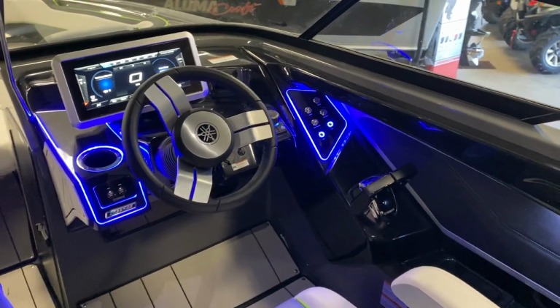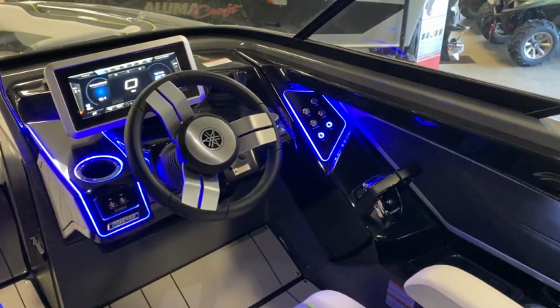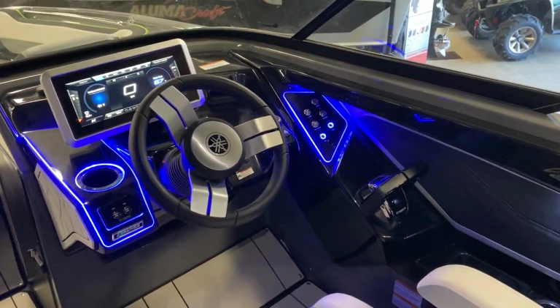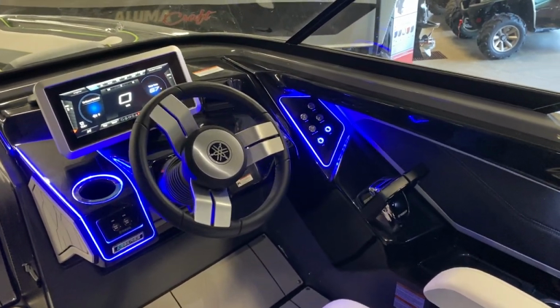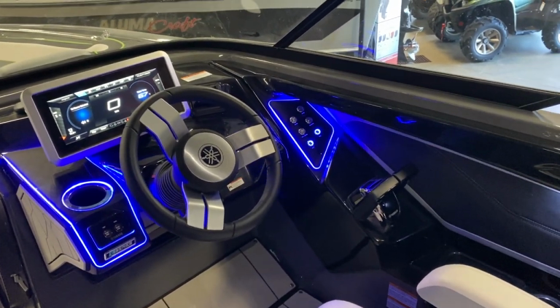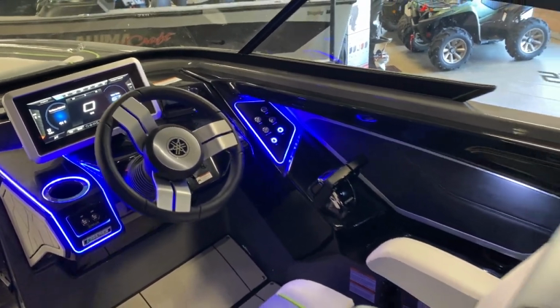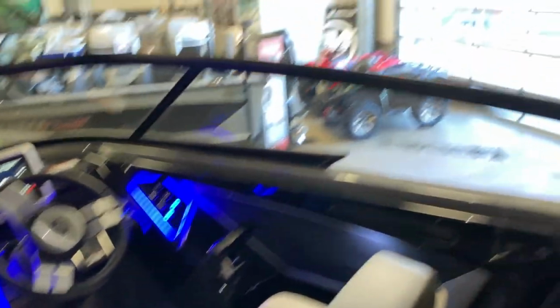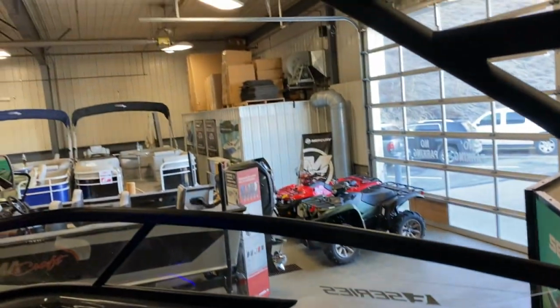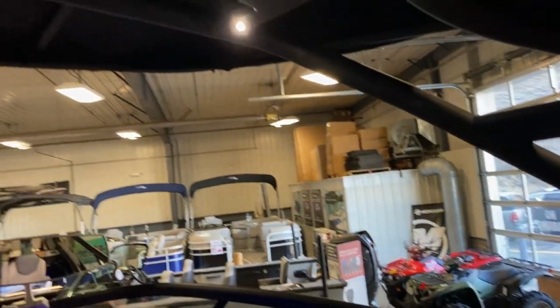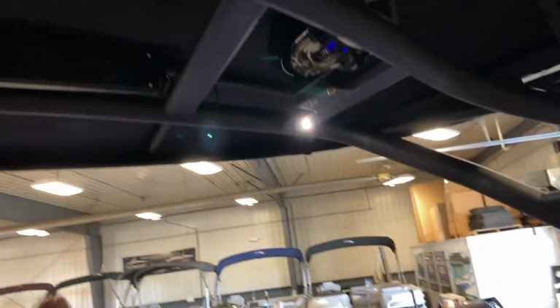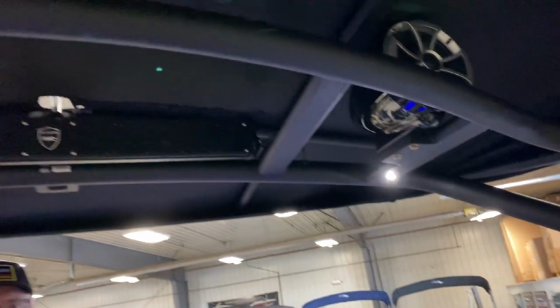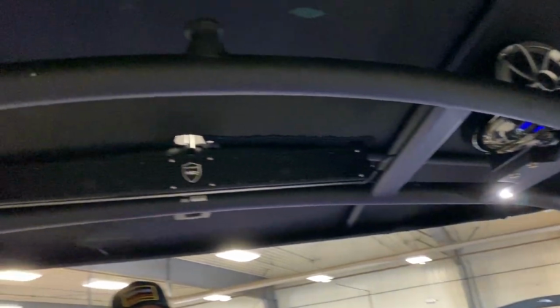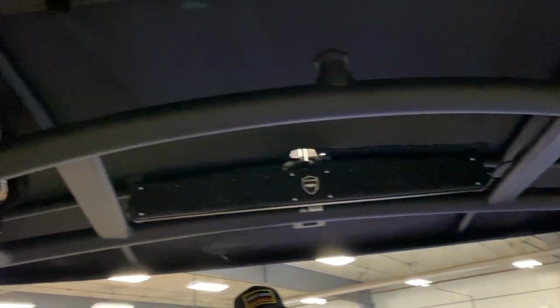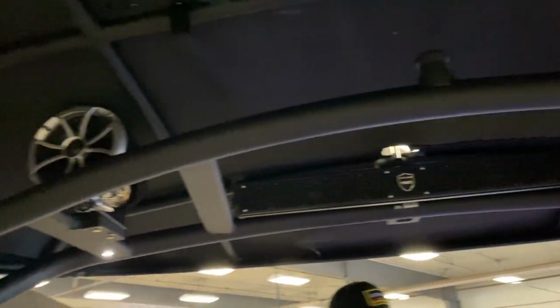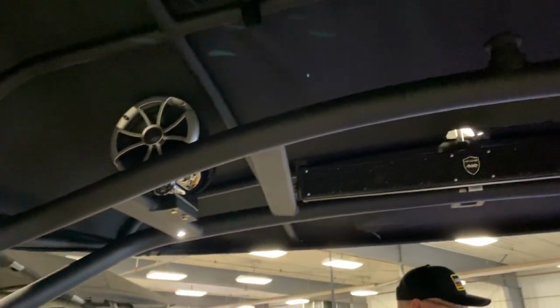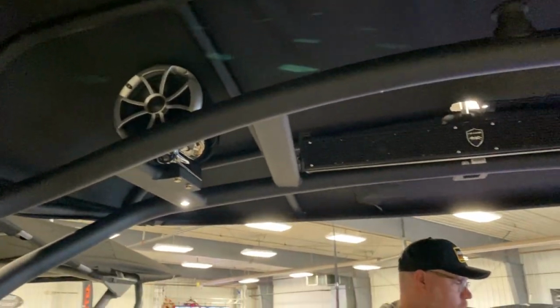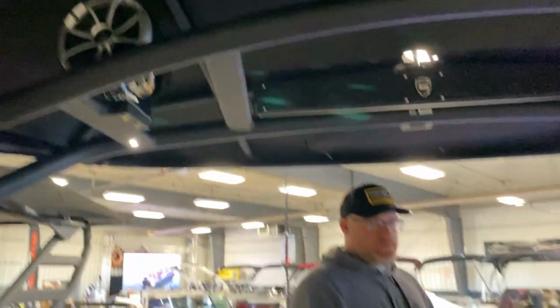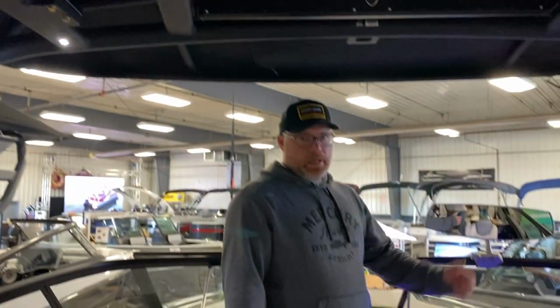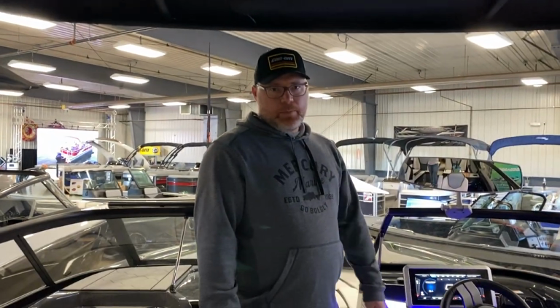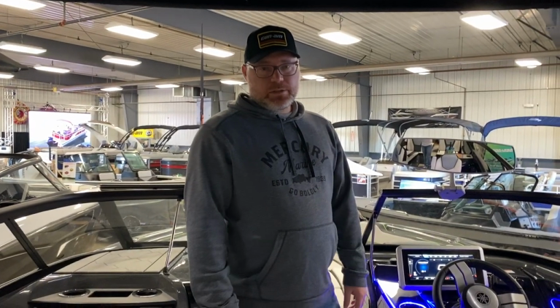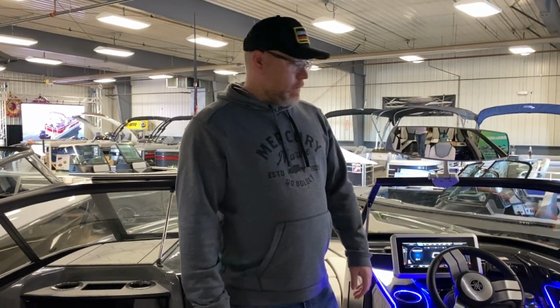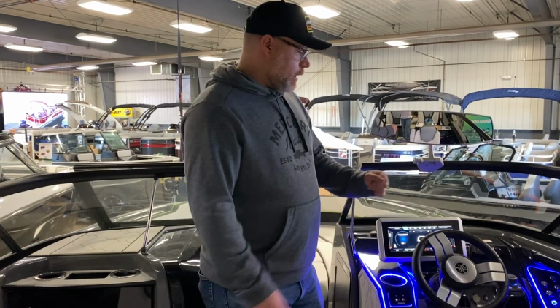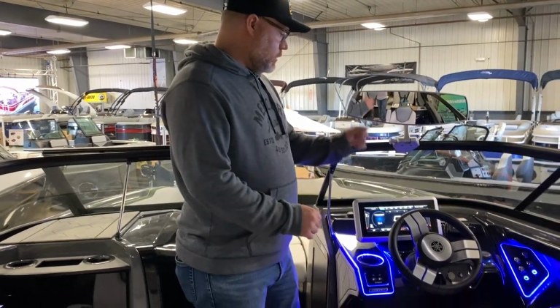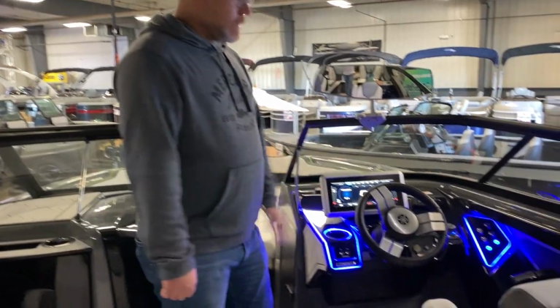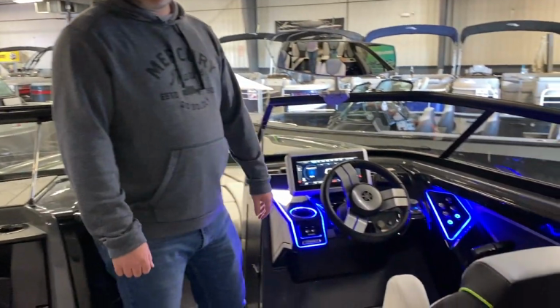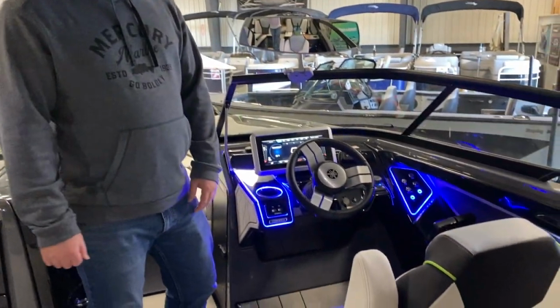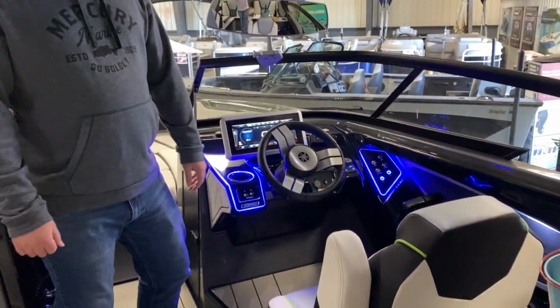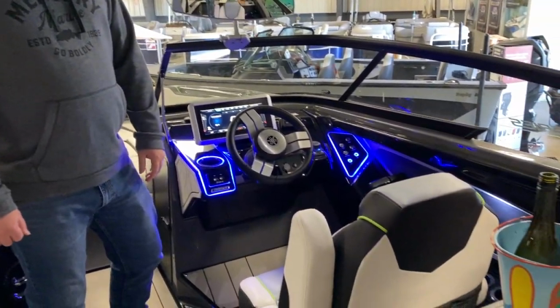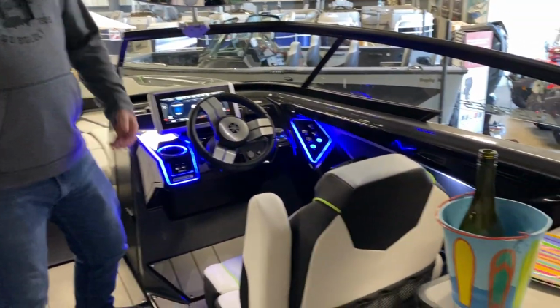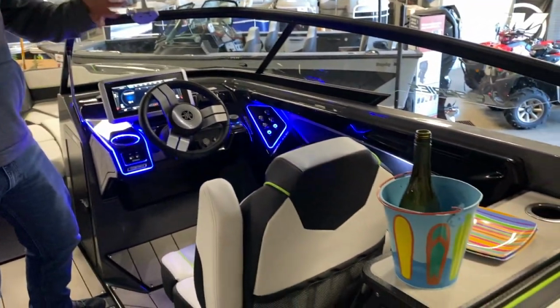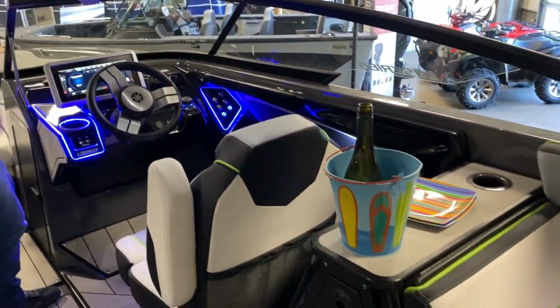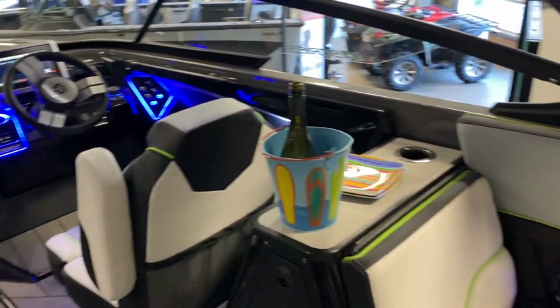Being an E-series boat, you get the extended bimini top with the solar panel and the zip-out sunroof. You can also have Yamaha's throttle-by-wire control, so you can link the two throttles together and control with just one throttle.